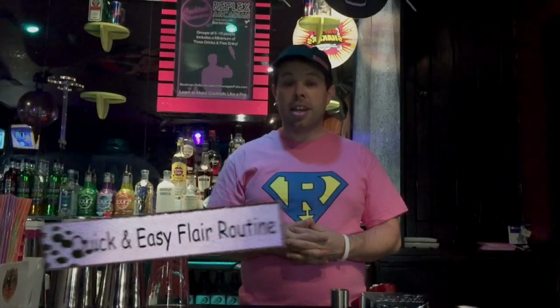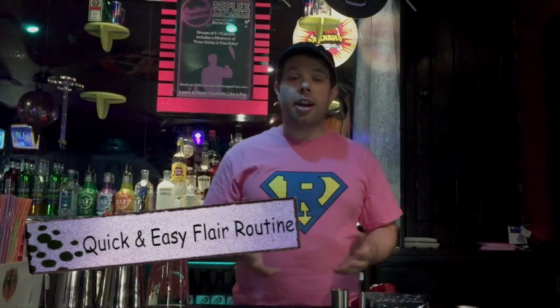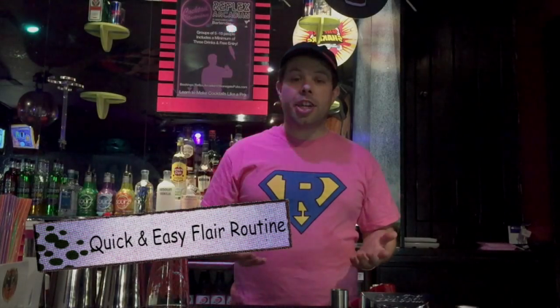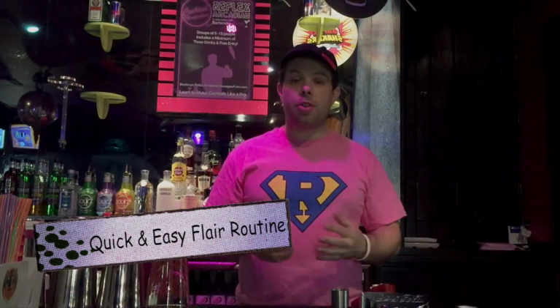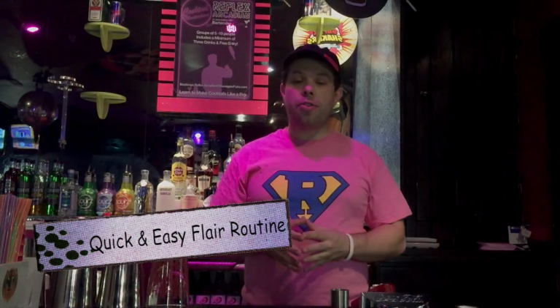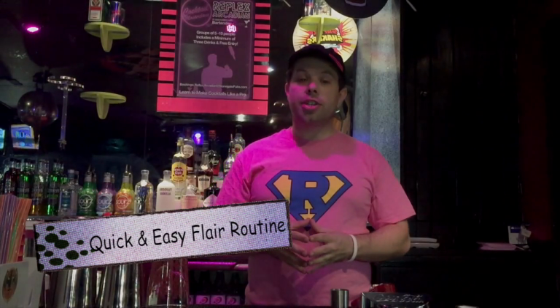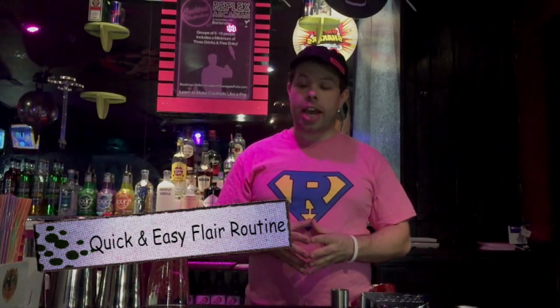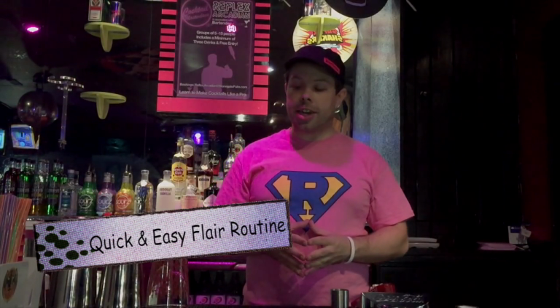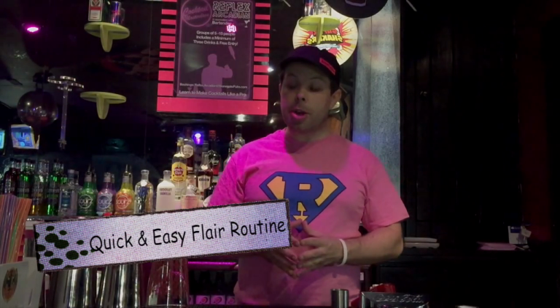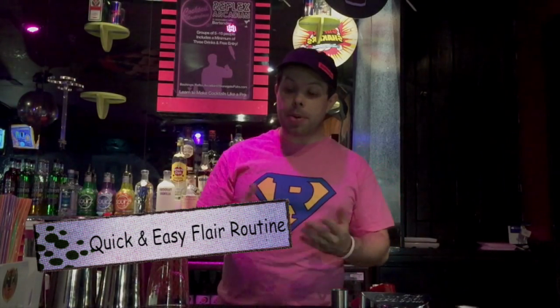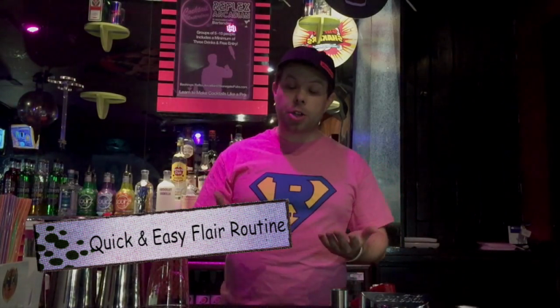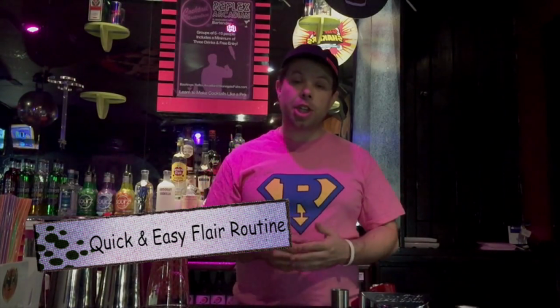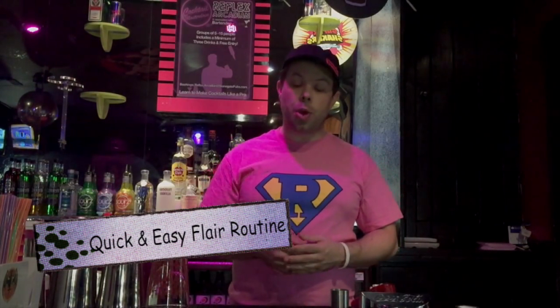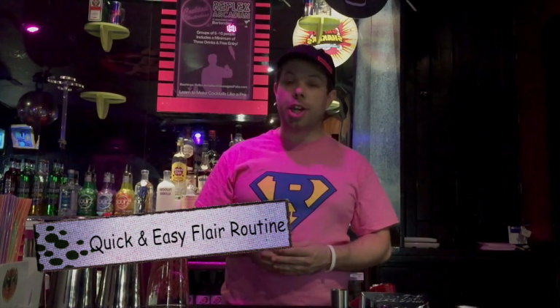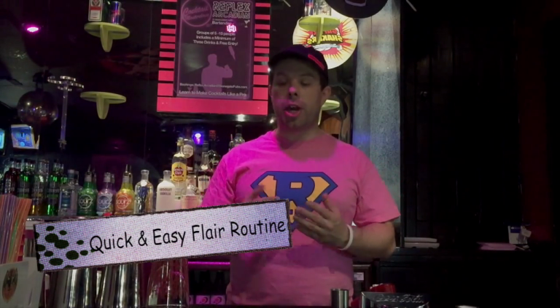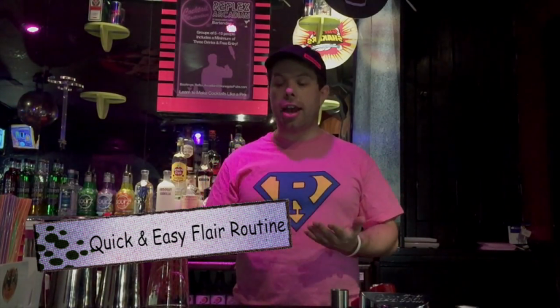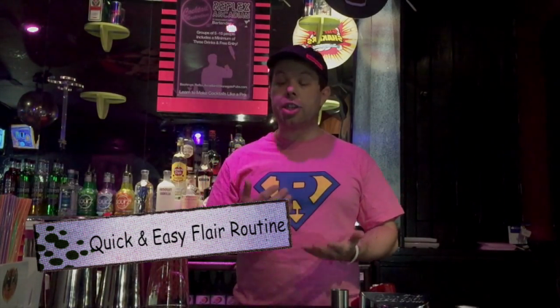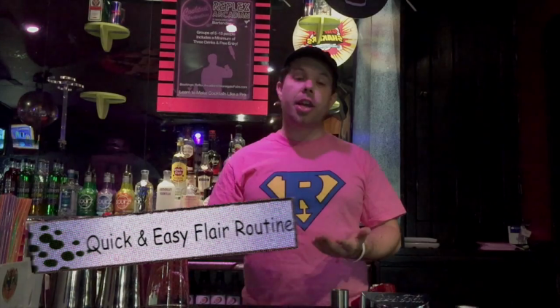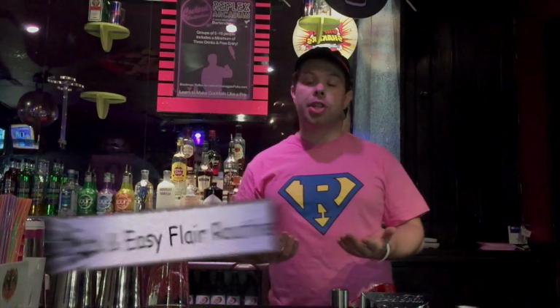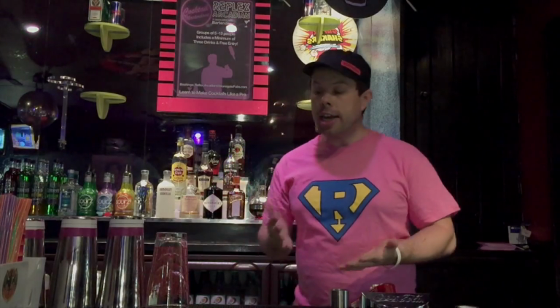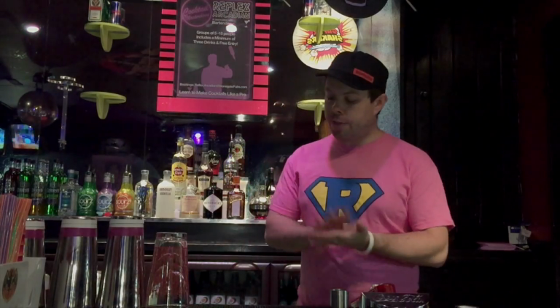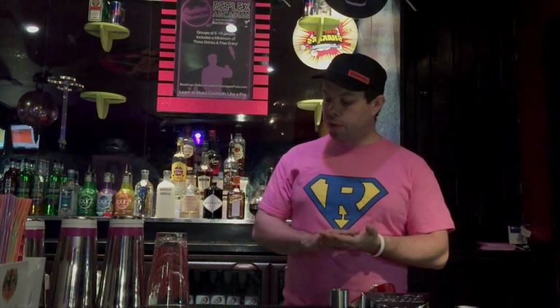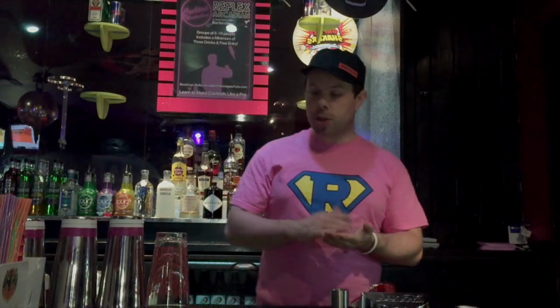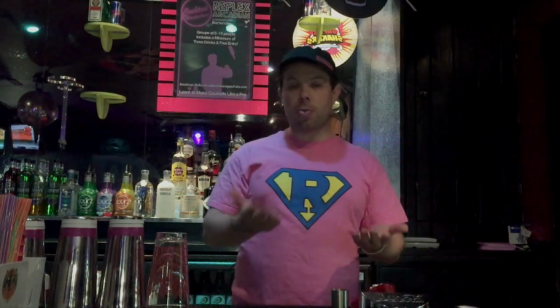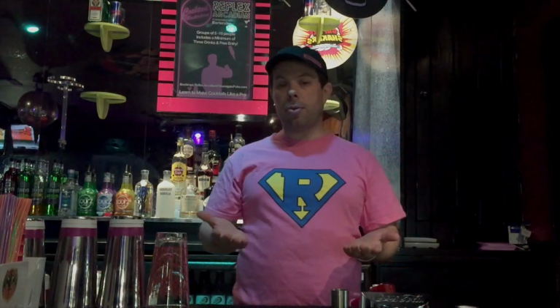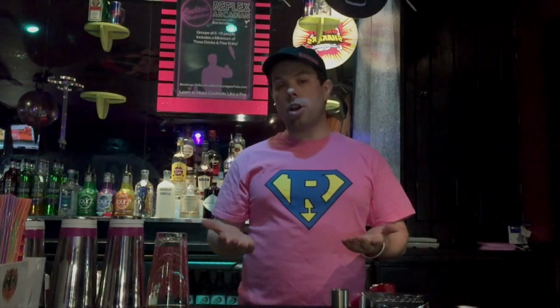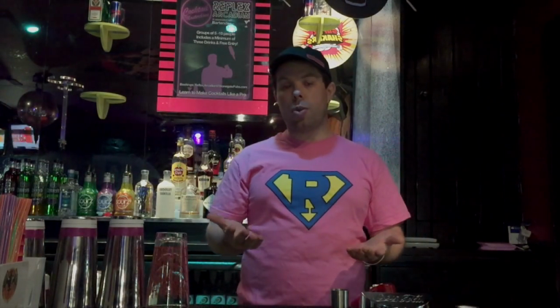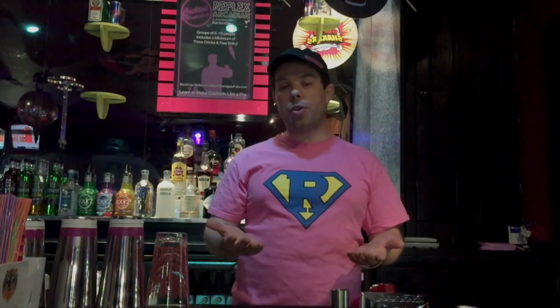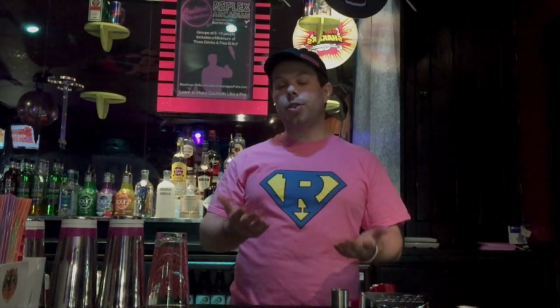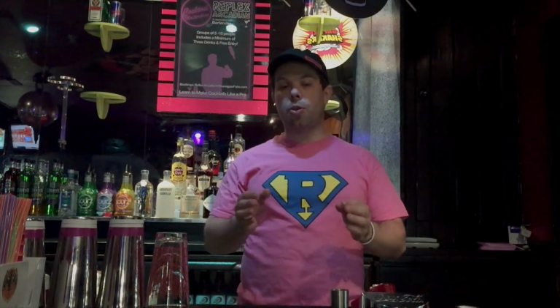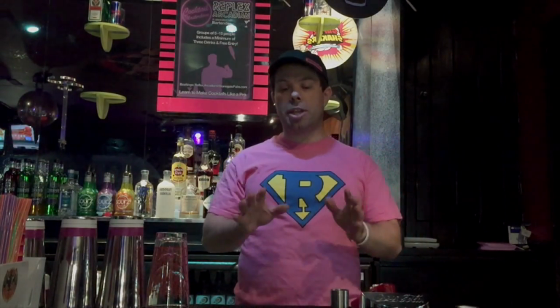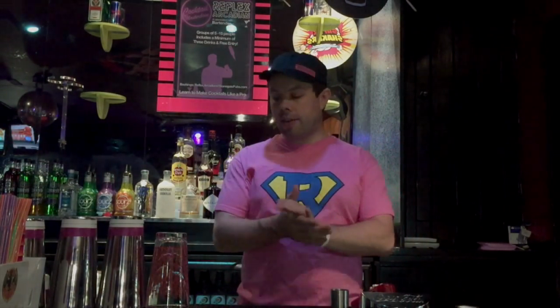Hi guys, David here at Reflex Arcadian in Birmingham, and I just want to teach you a really quick and easy flare routine. Now first and foremost, I don't want anyone getting hurt while you're doing this, so be safe.